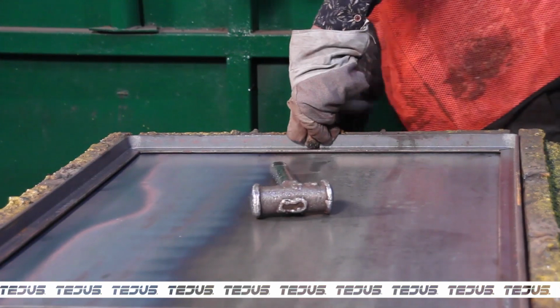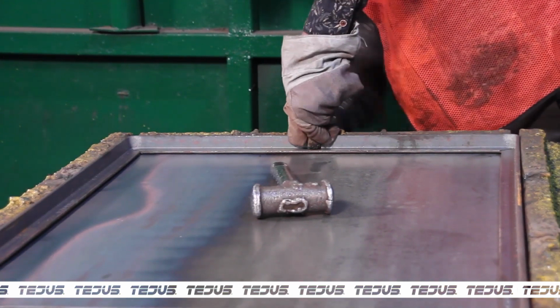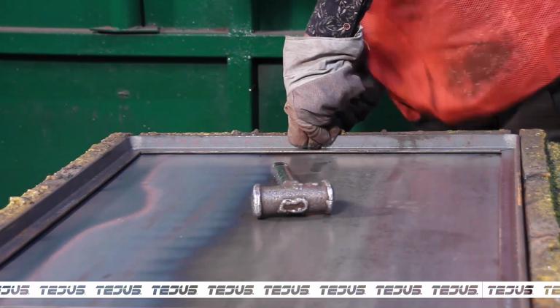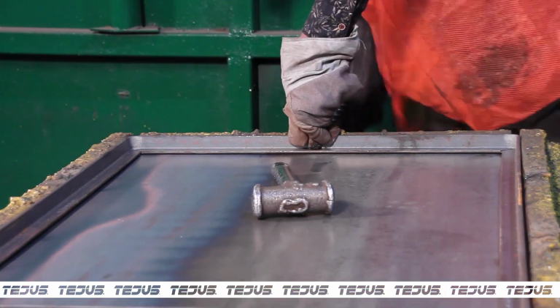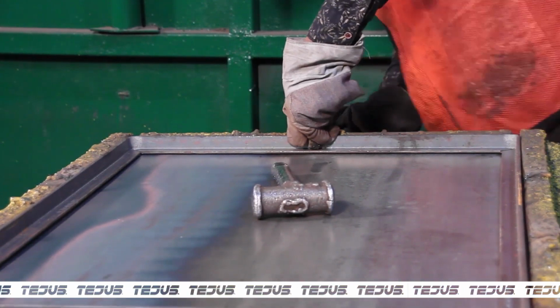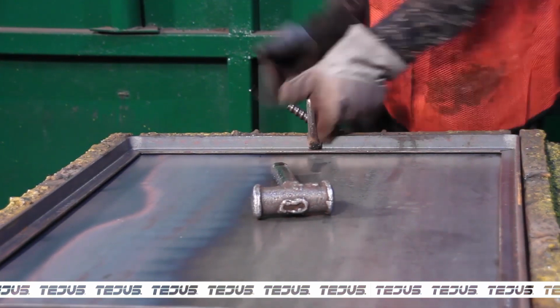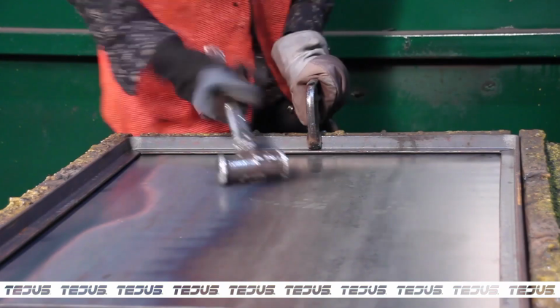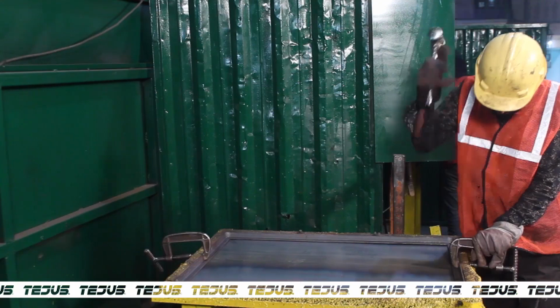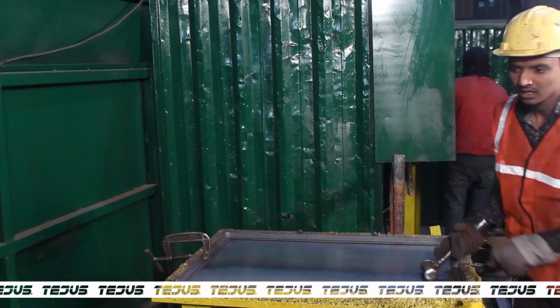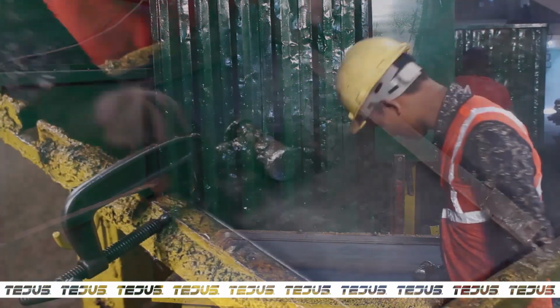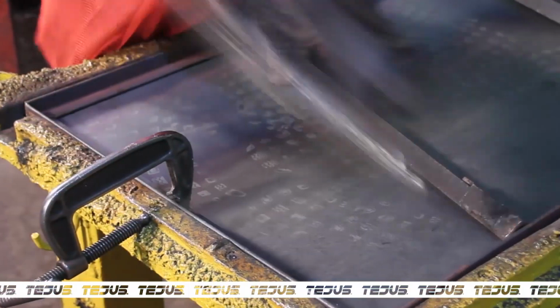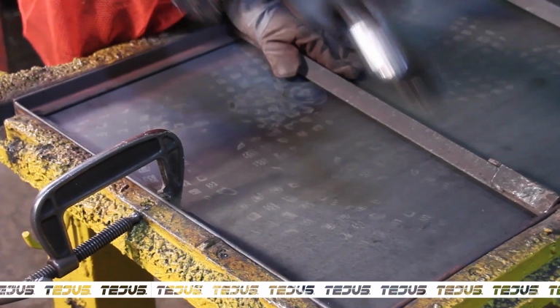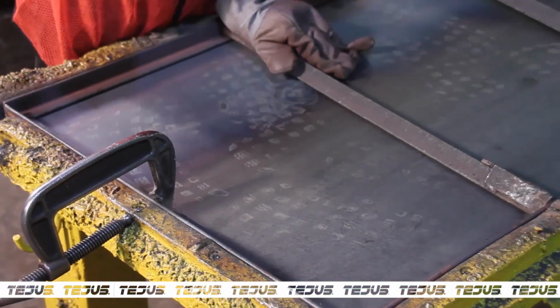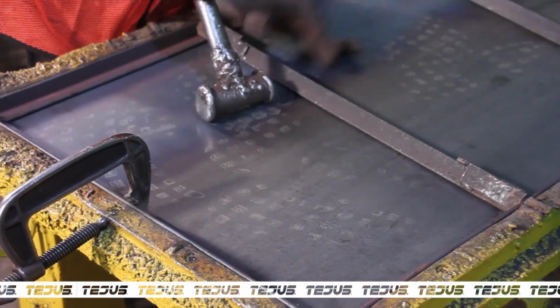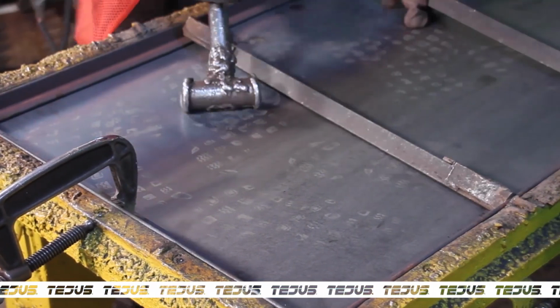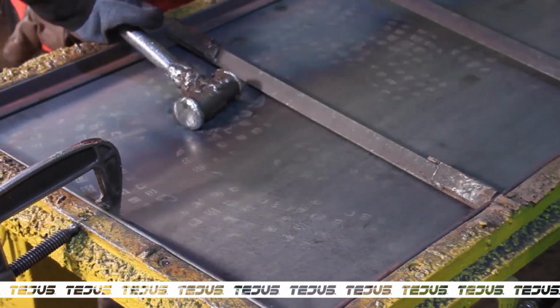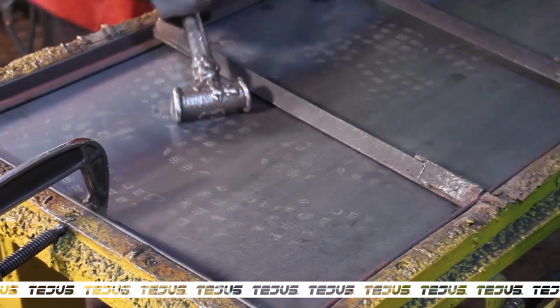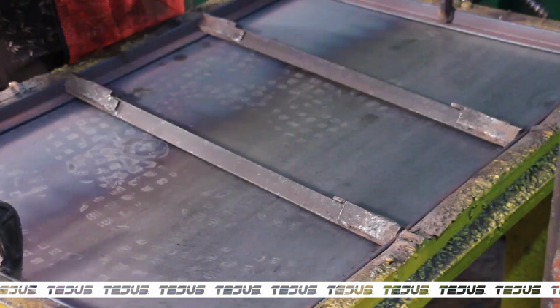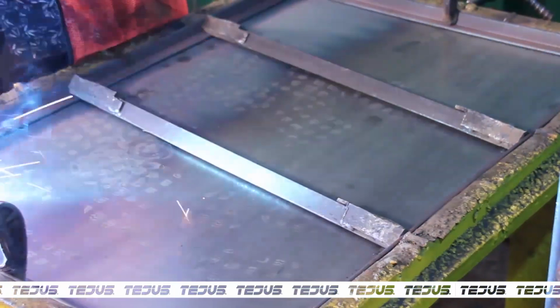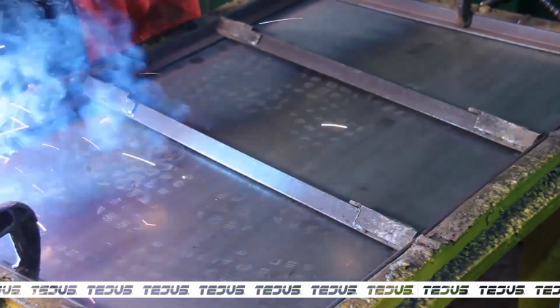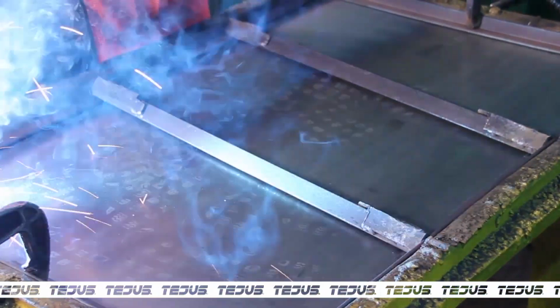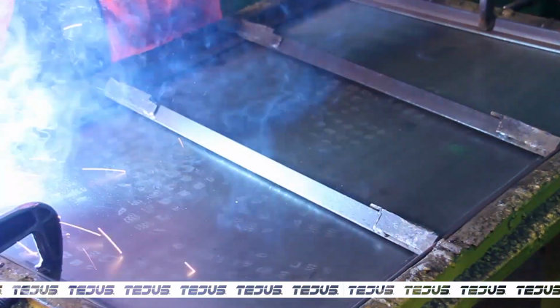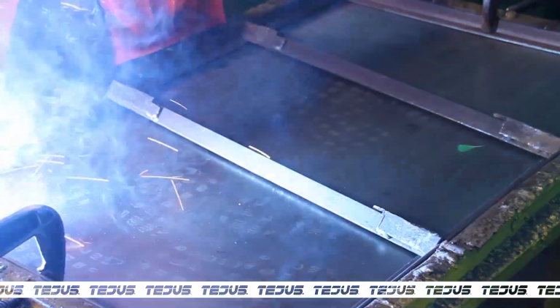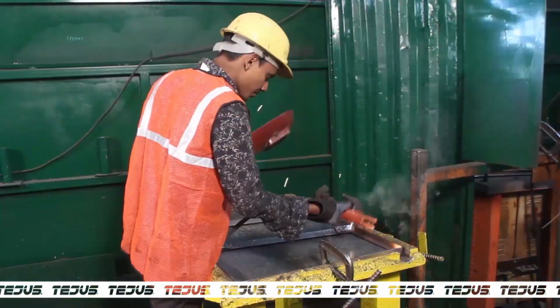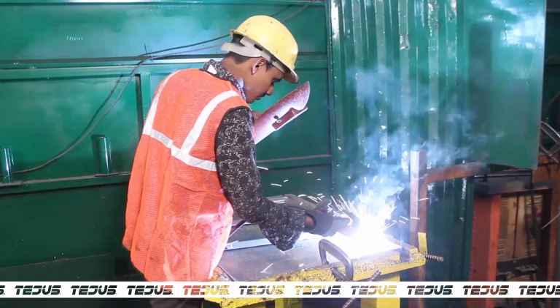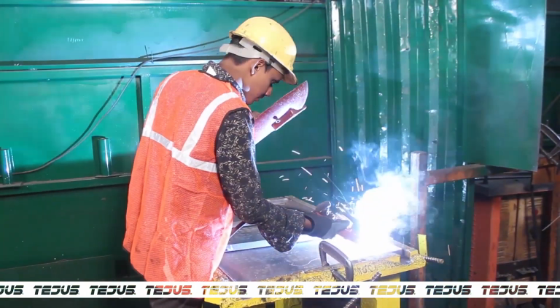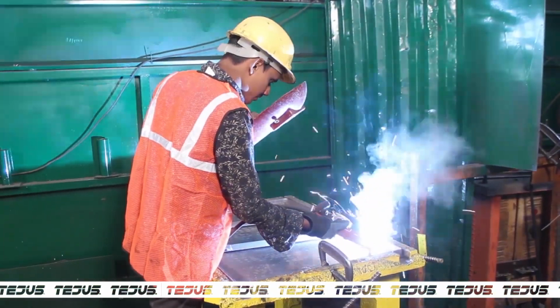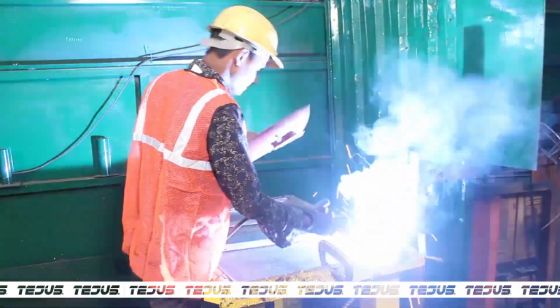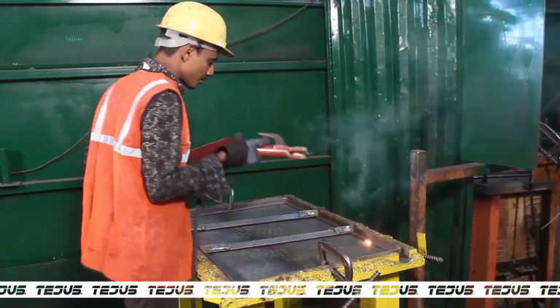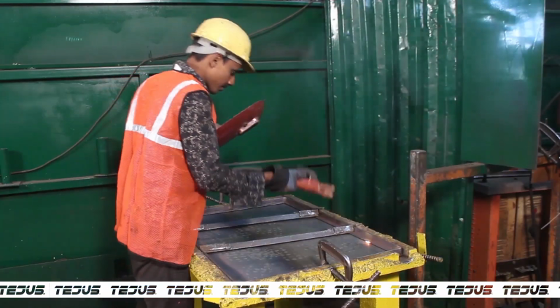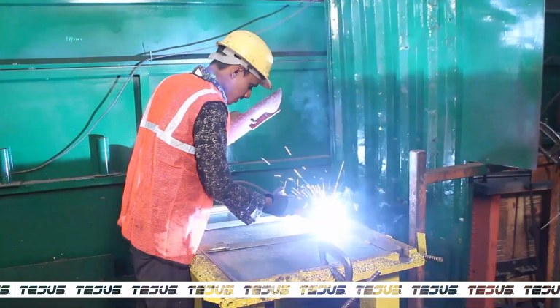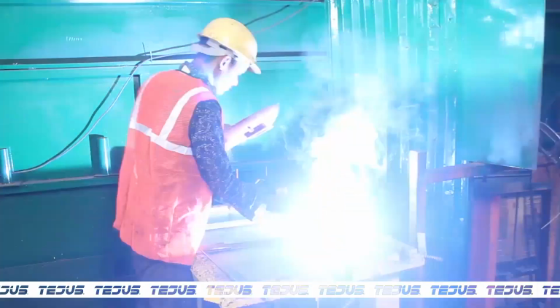The frame is then placed upon the sheet and fixed in position with the help of clamps. Once the clamps are fastened, the frame is welded onto the plate with CO2 welding rectifiers.